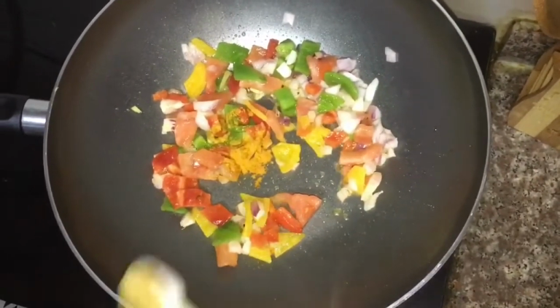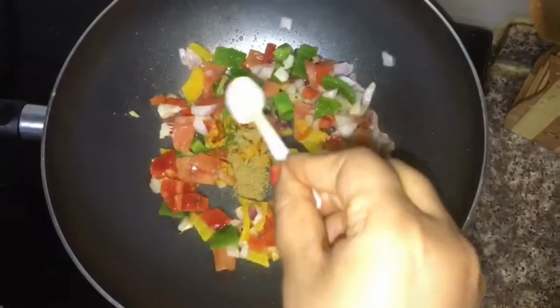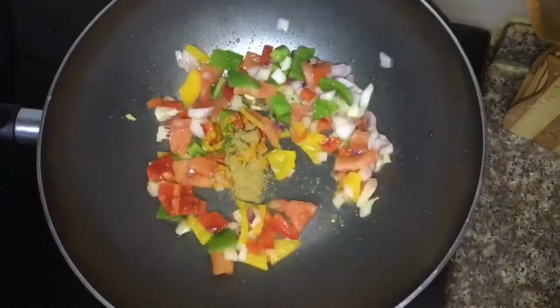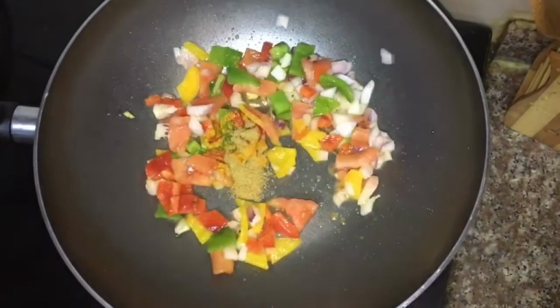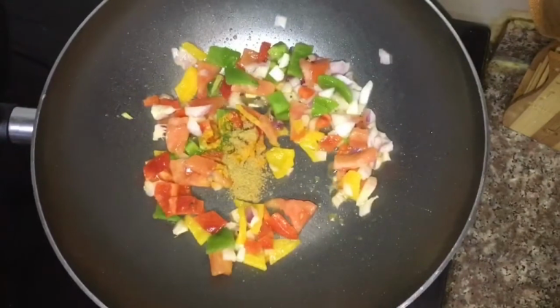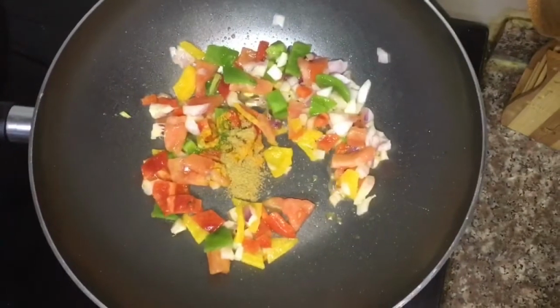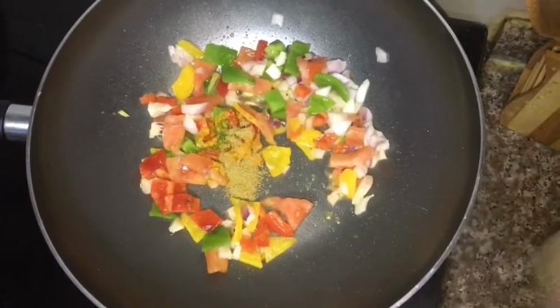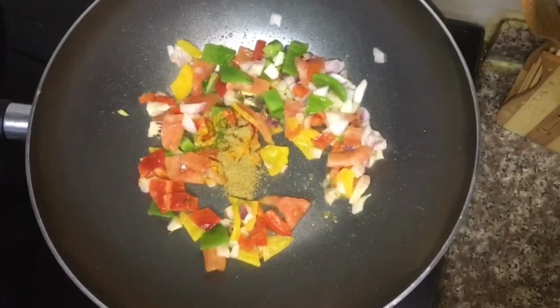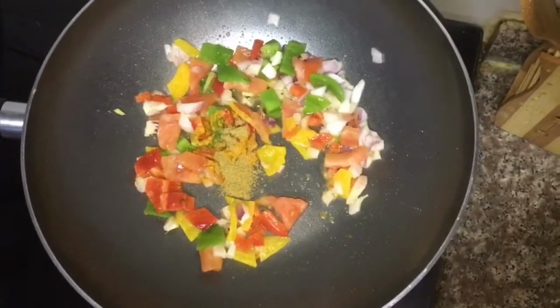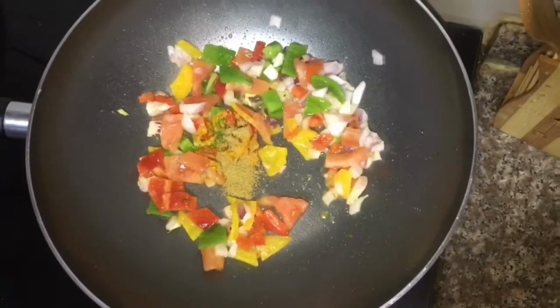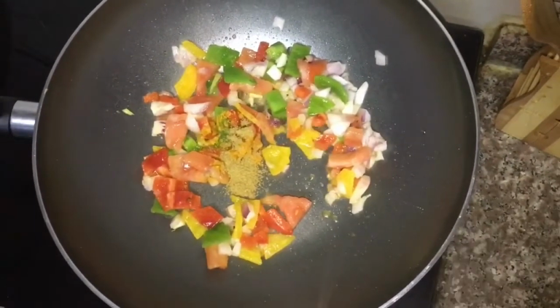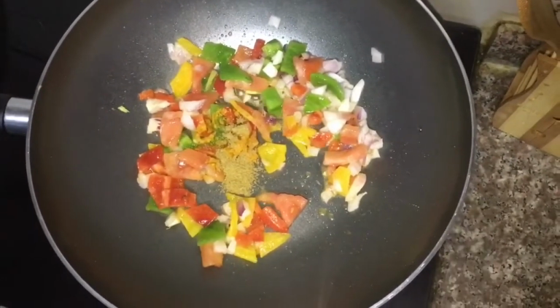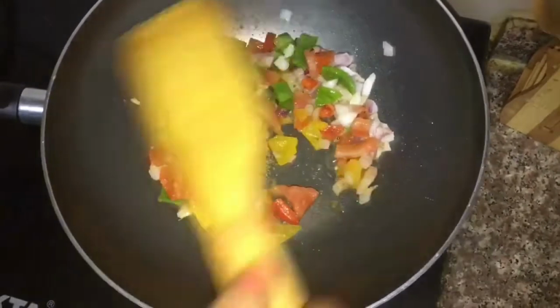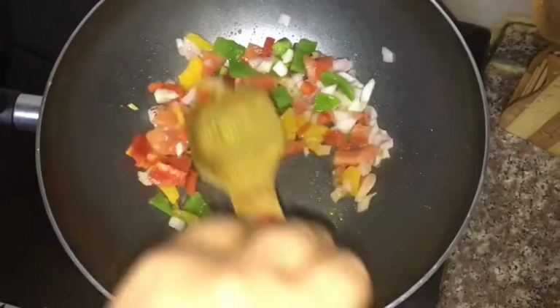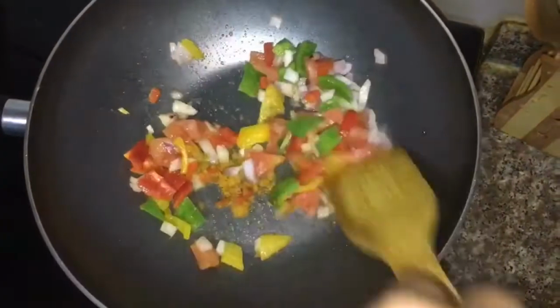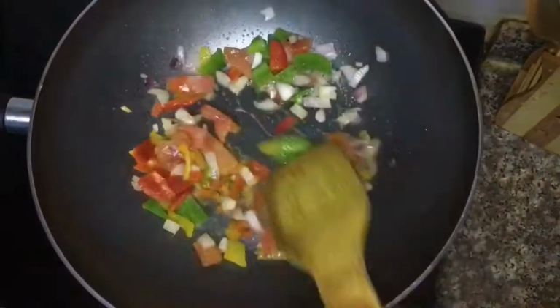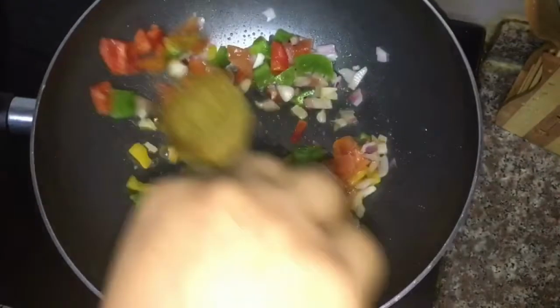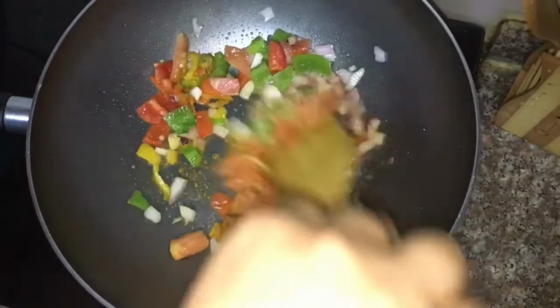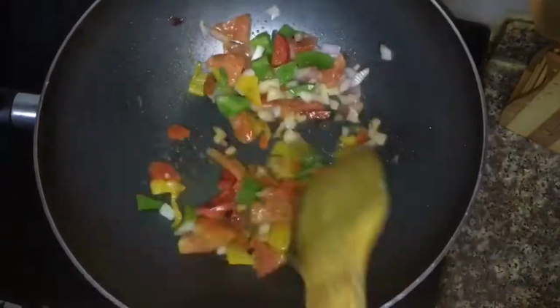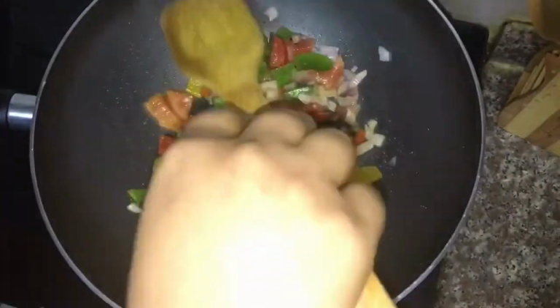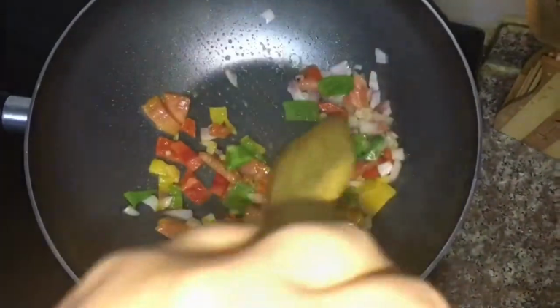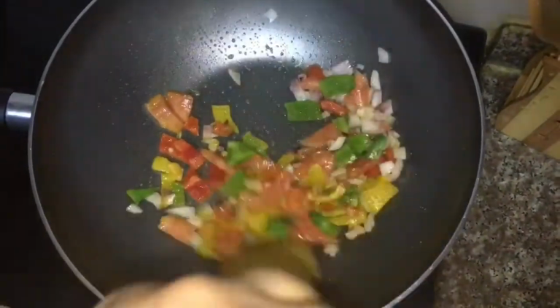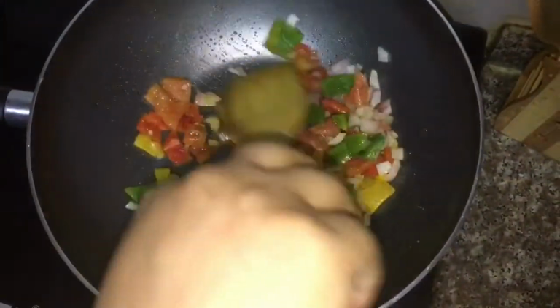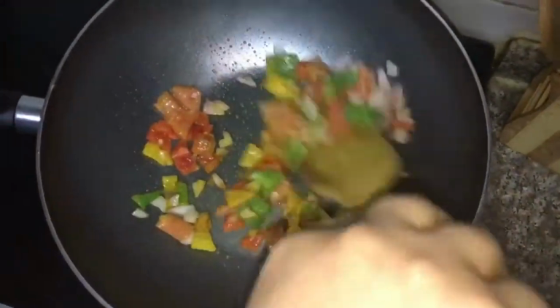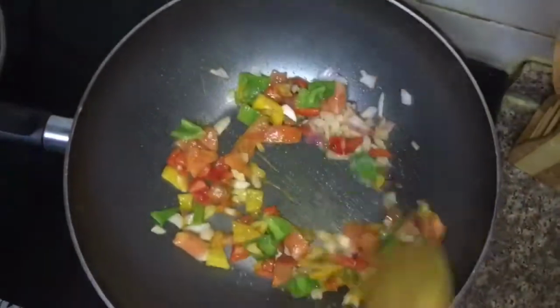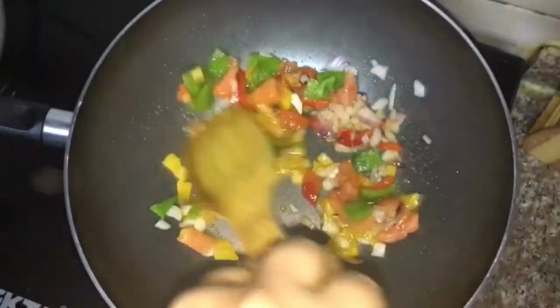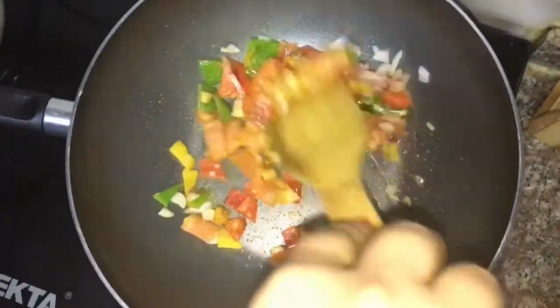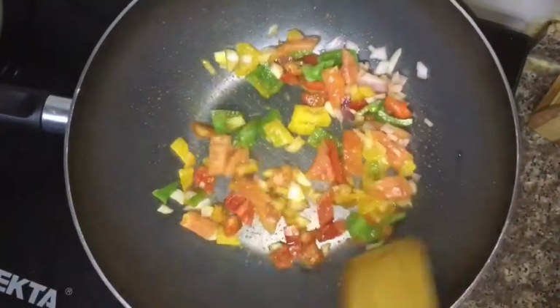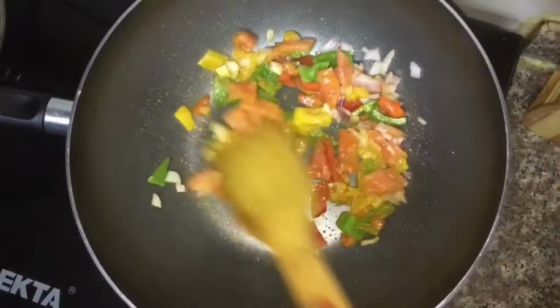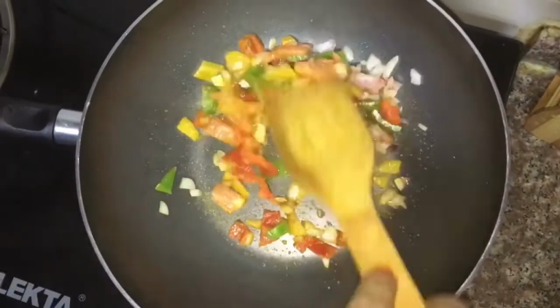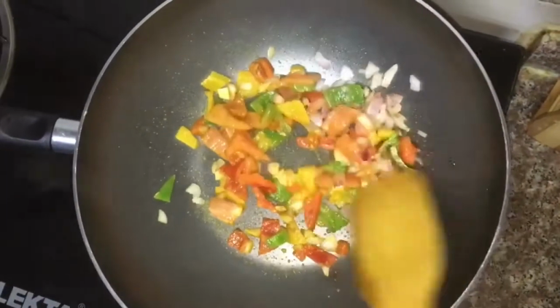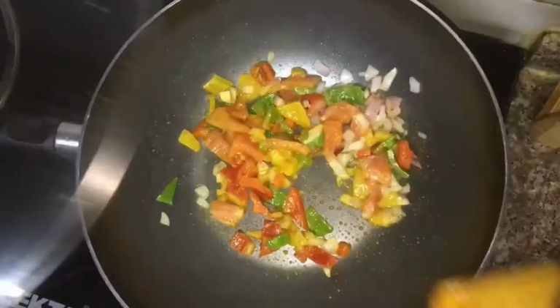Coriander powder is good for digestion of kids, so I mostly use this as the only spice in my kids' food. Now we will leave these veggies to get cooked well.